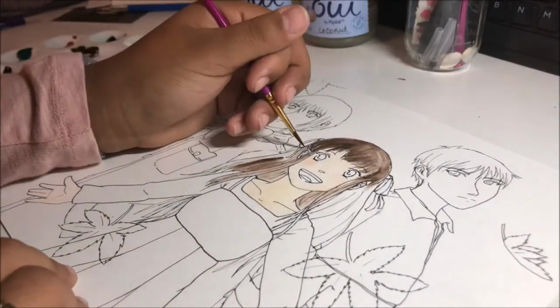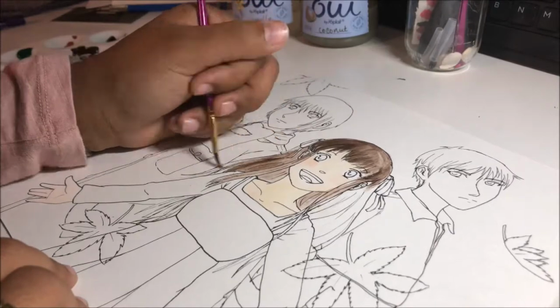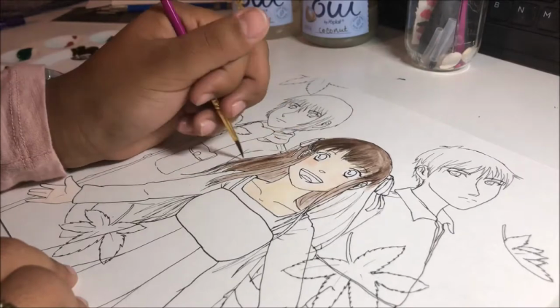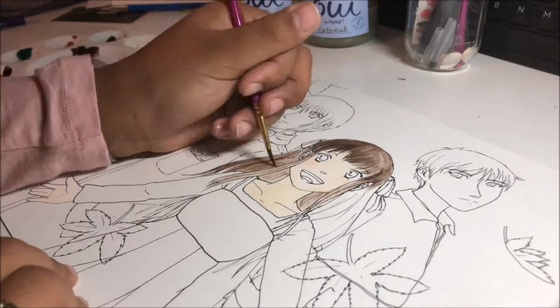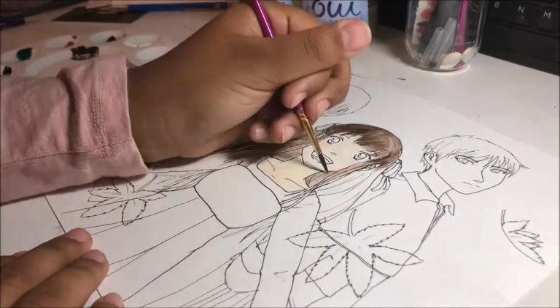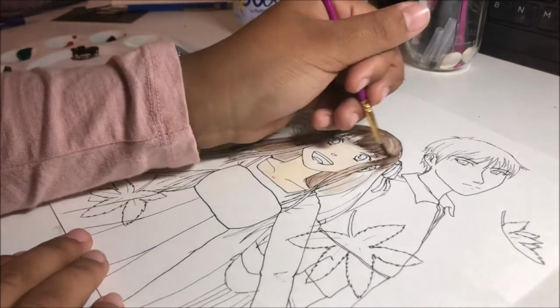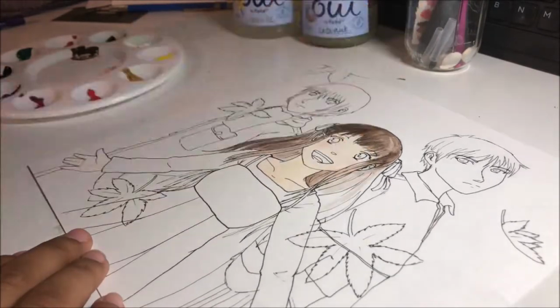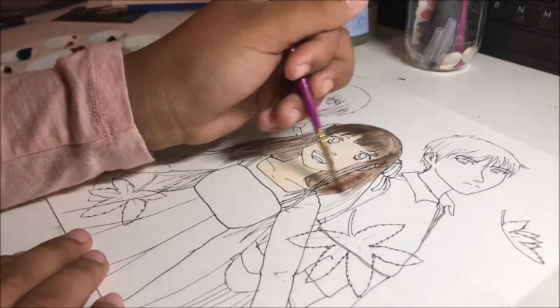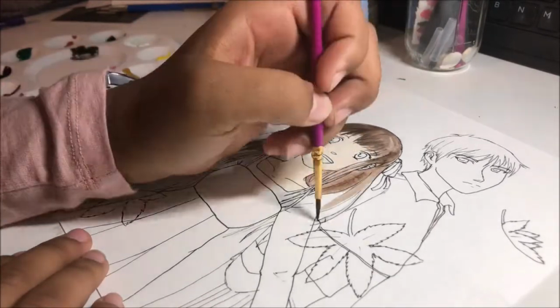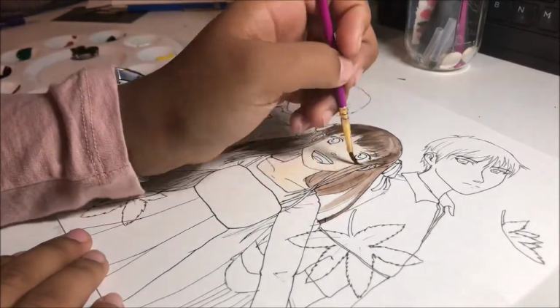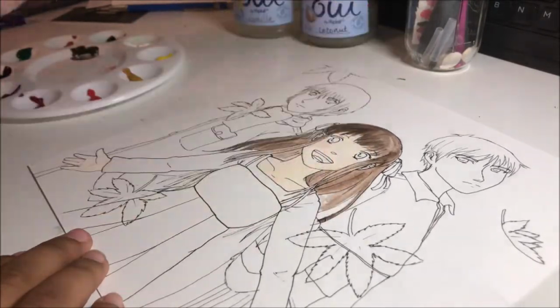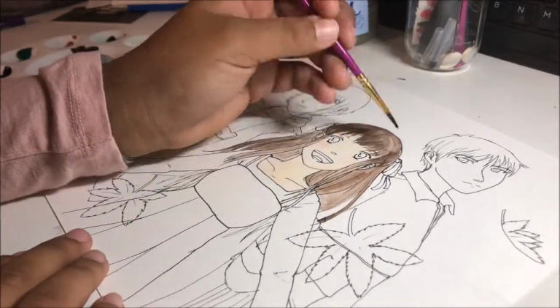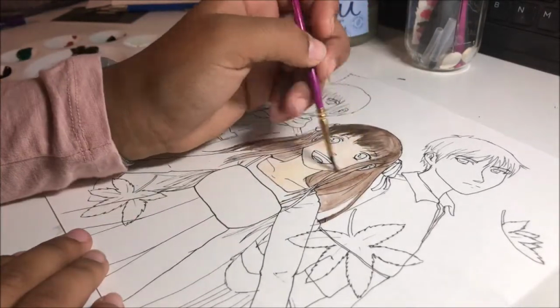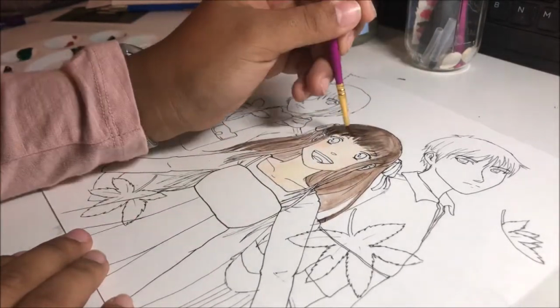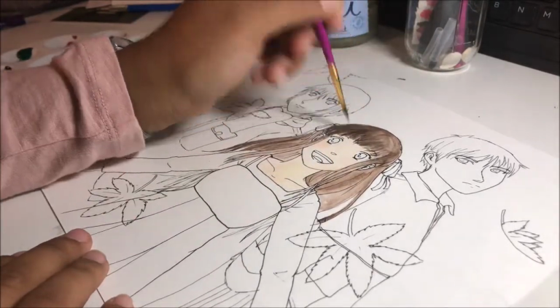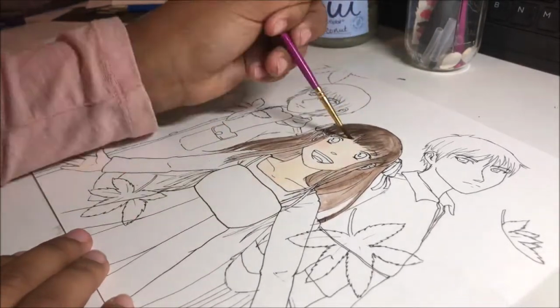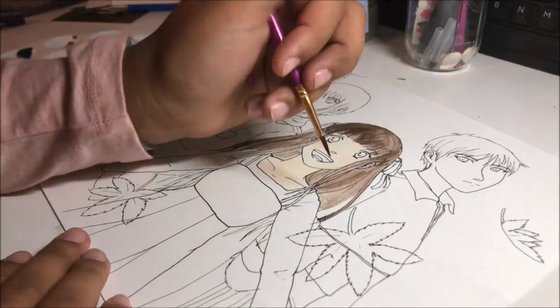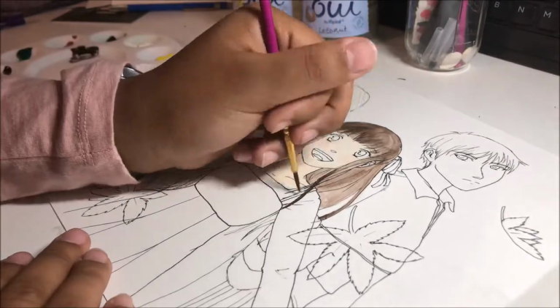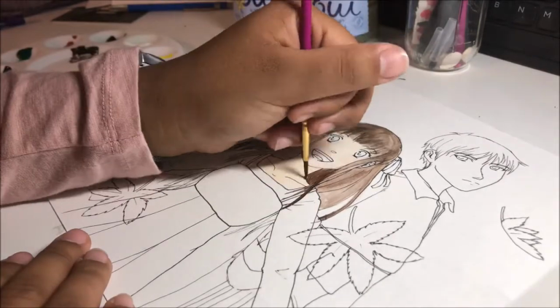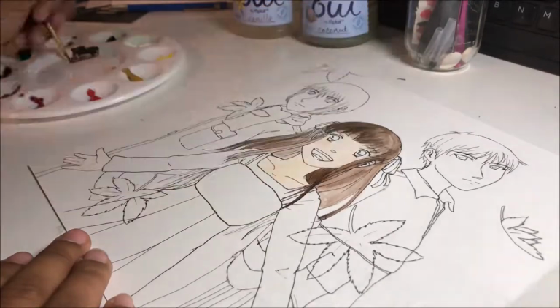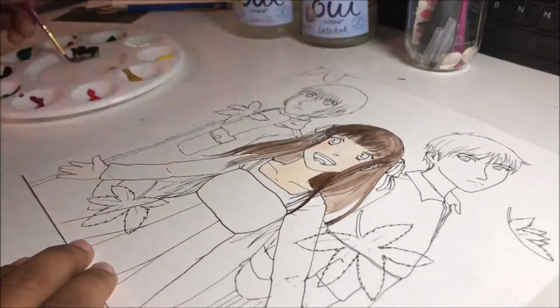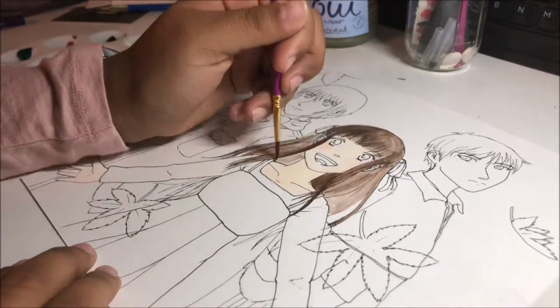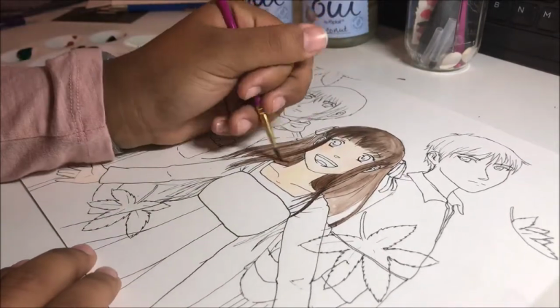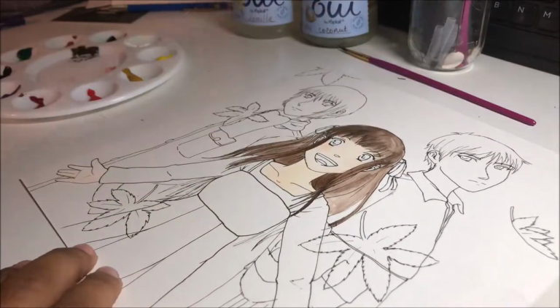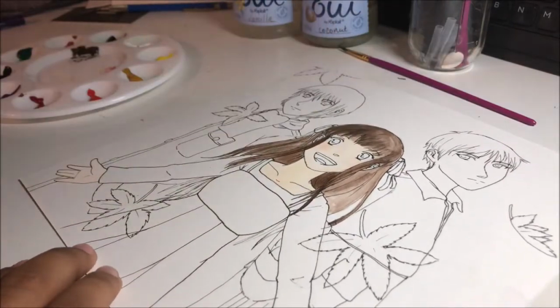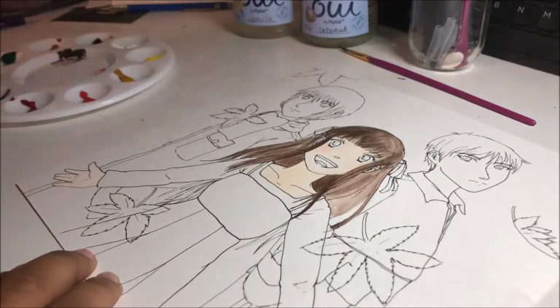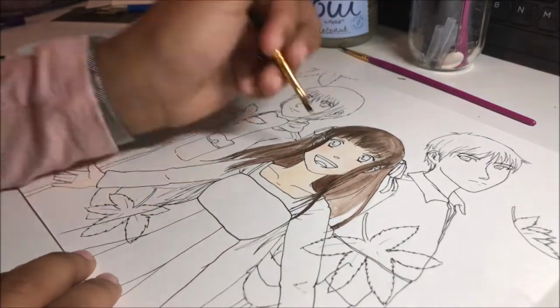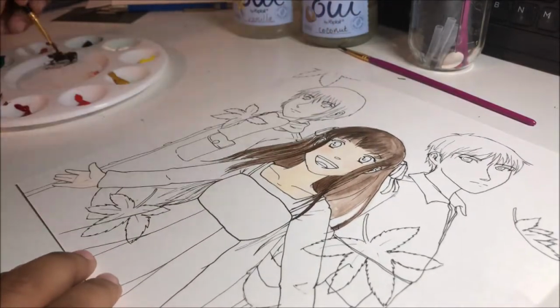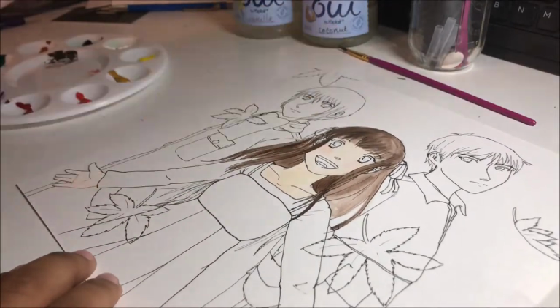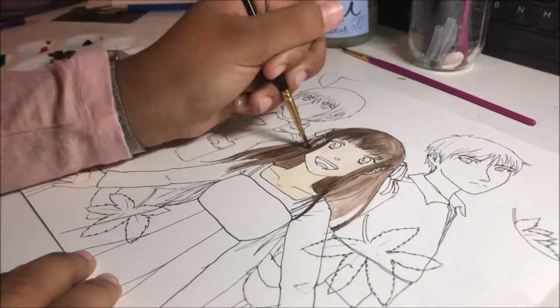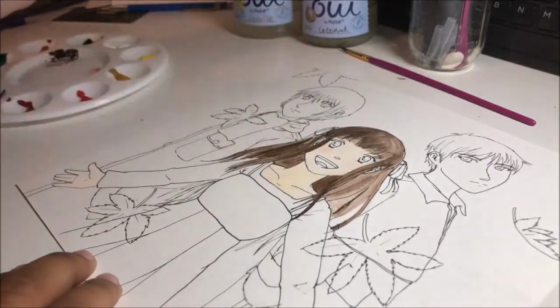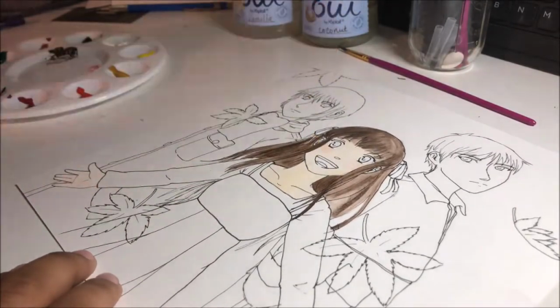So I thought I would pay tribute to my favorite manga ever — Fruits Basket — and I decided to use watercolors and gouache.